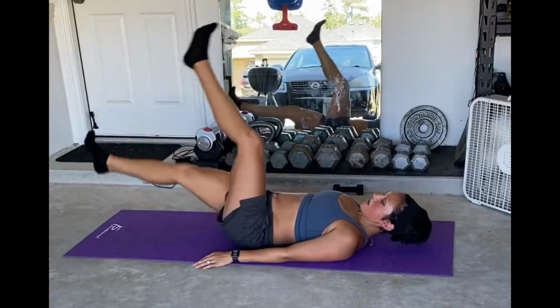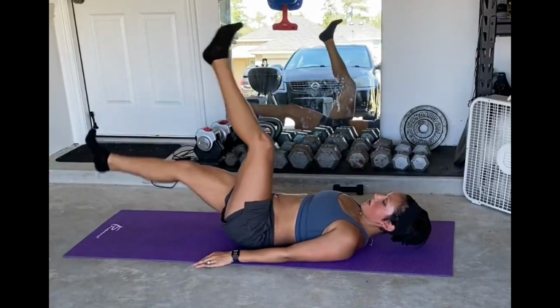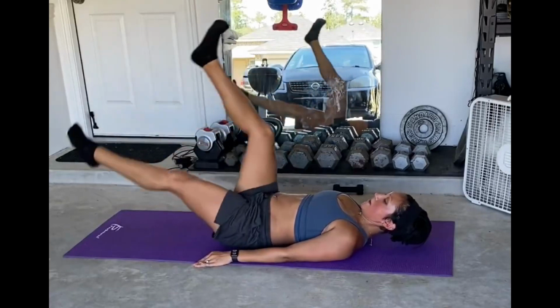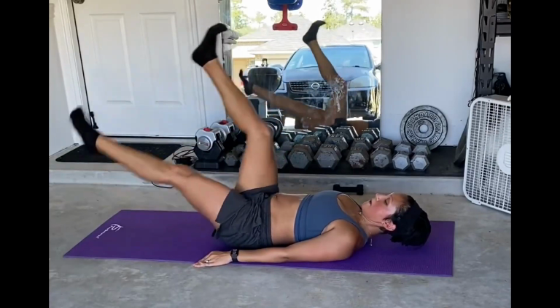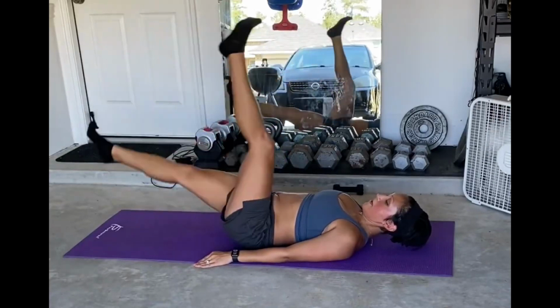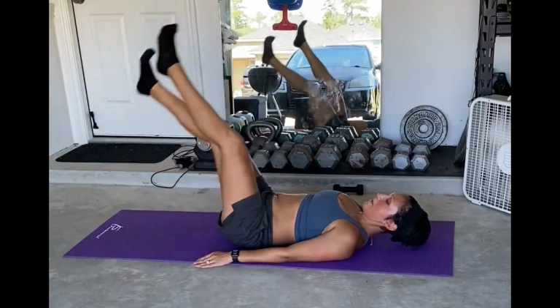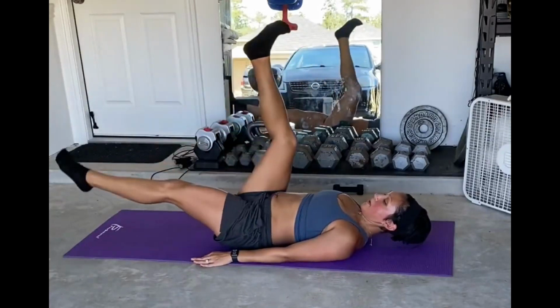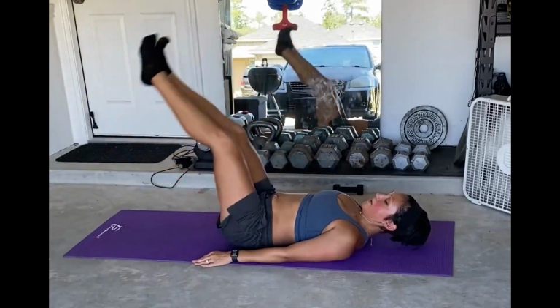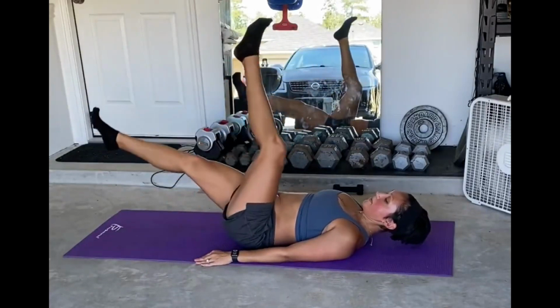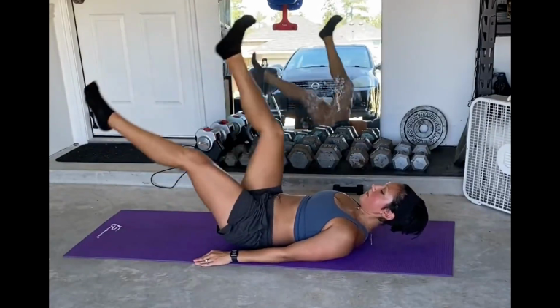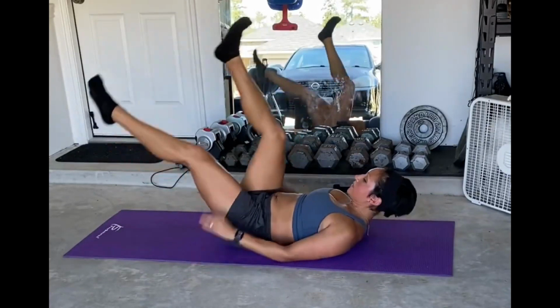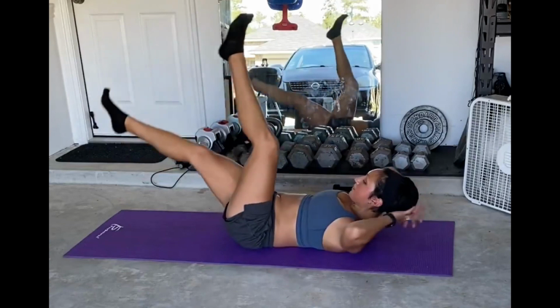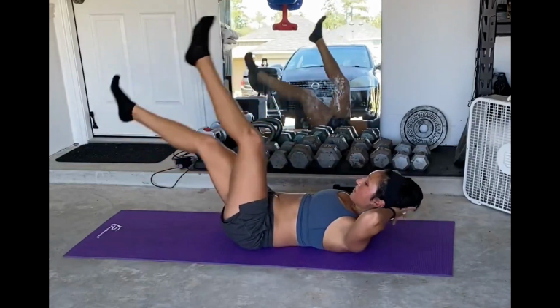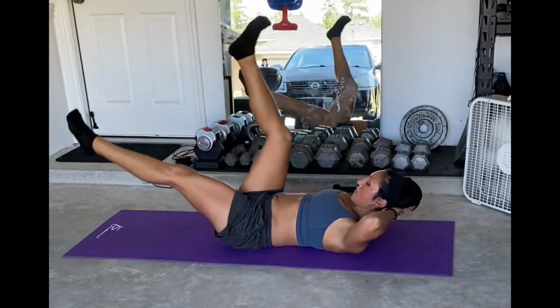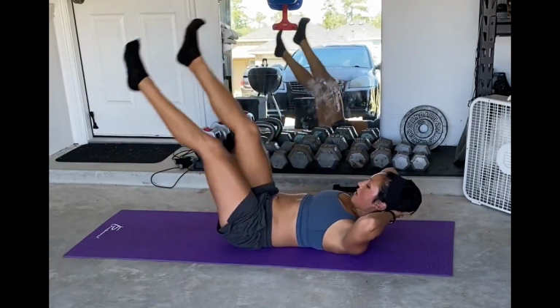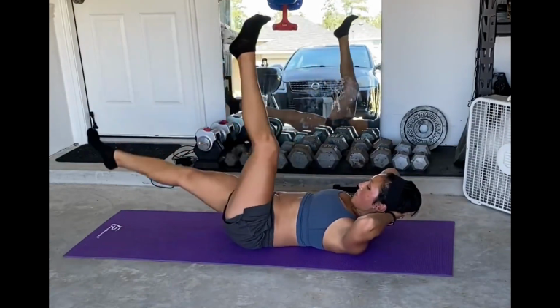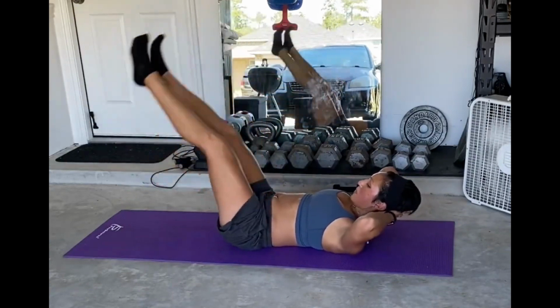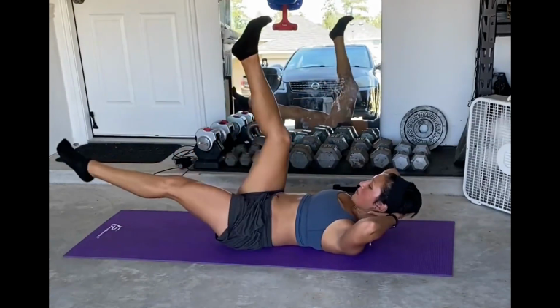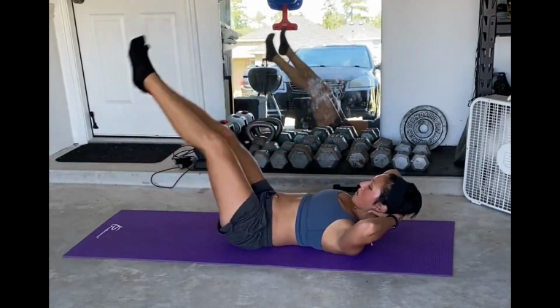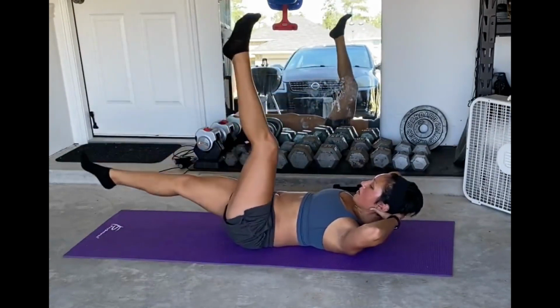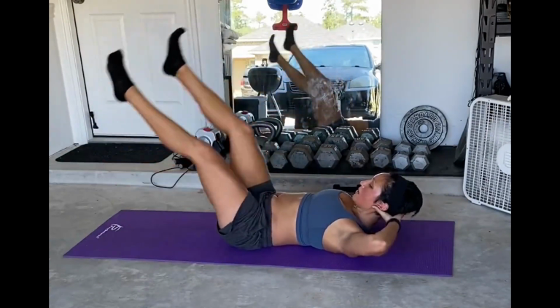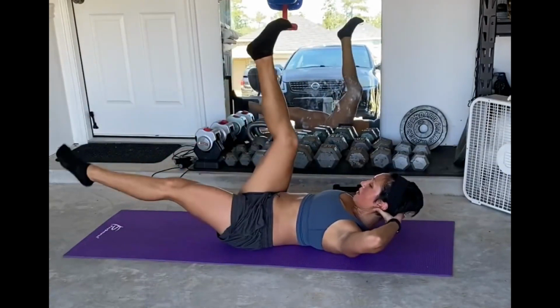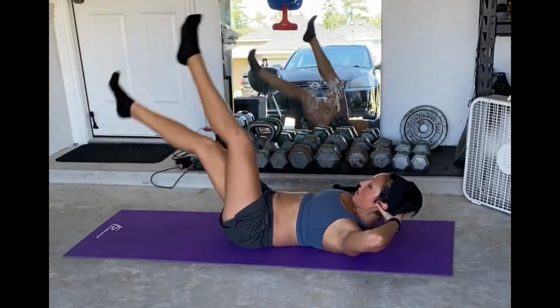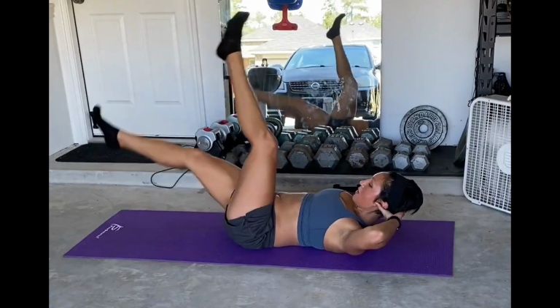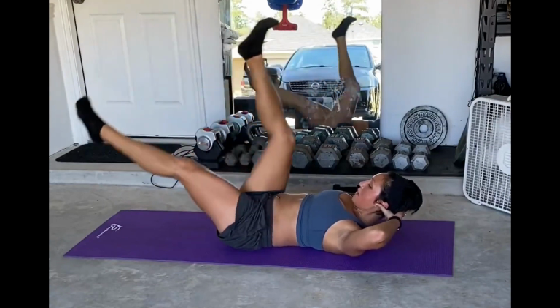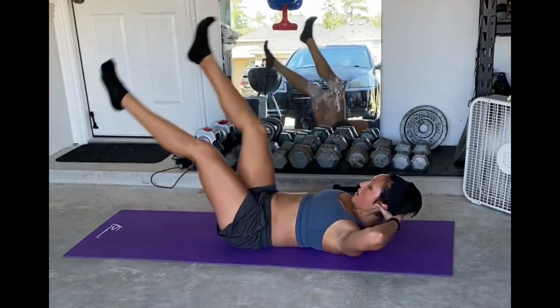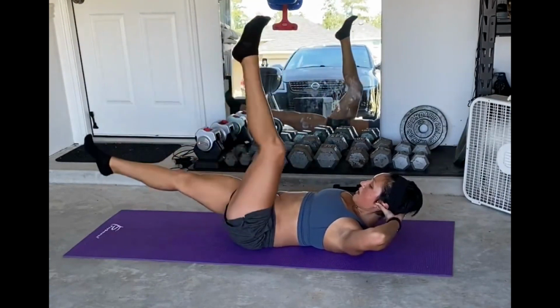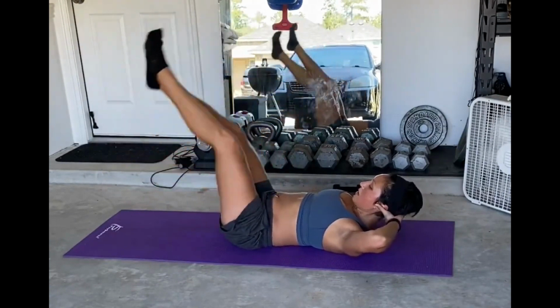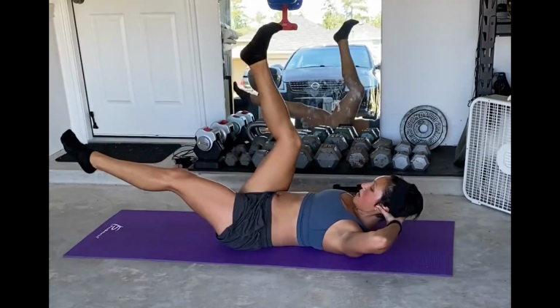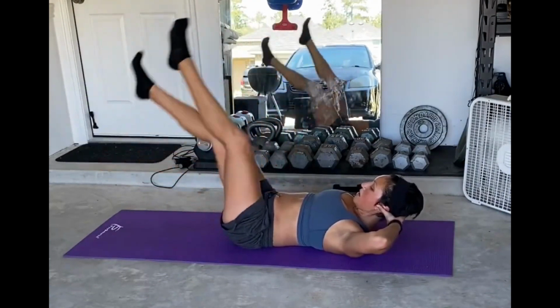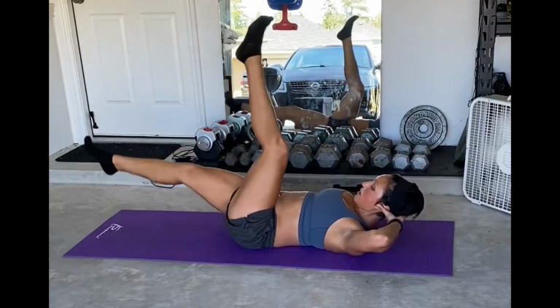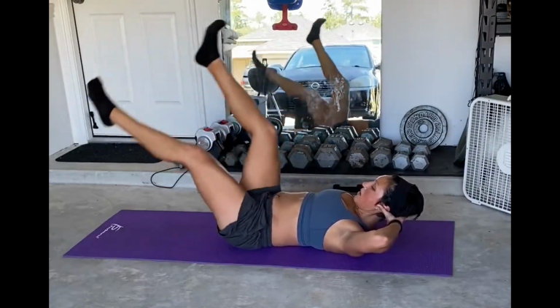These are big ab flutters. Position-wise, you want your body to be nice and flush to the ground. You can either support your head with your hands or have your head lying down on the ground. From here, make sure your back is flat to the ground.